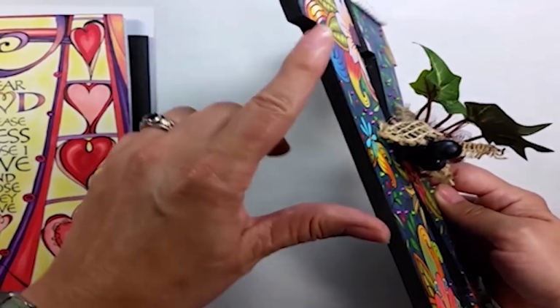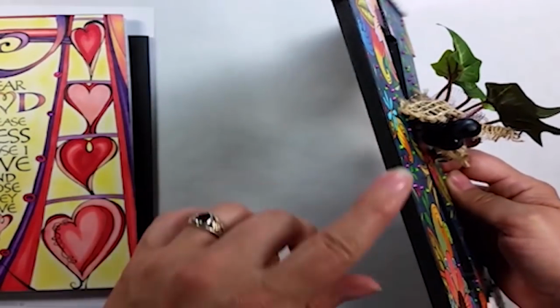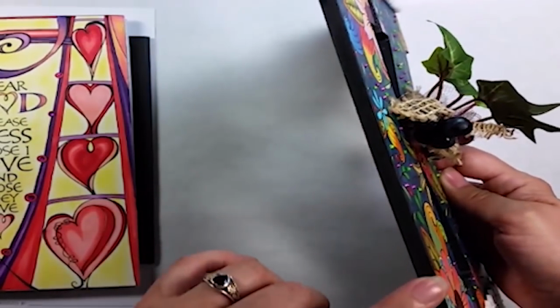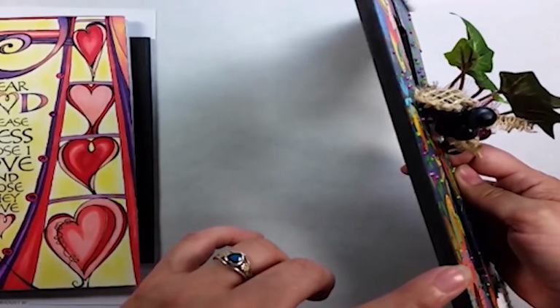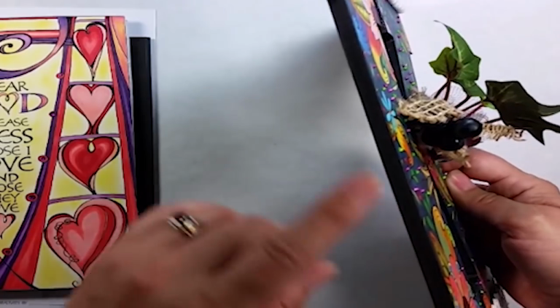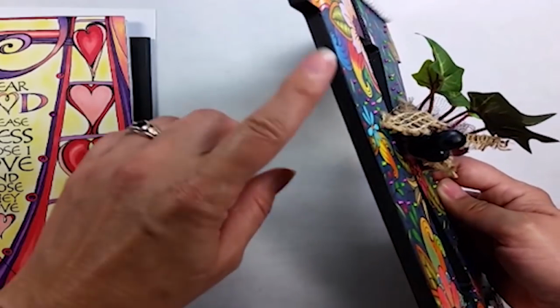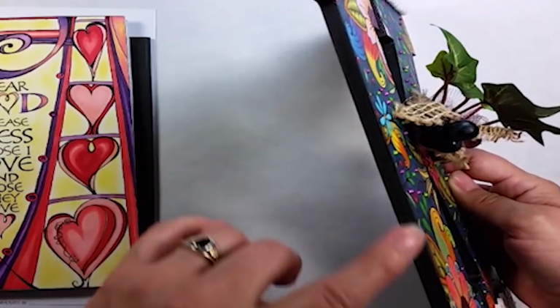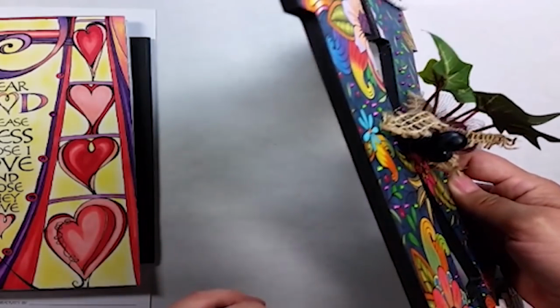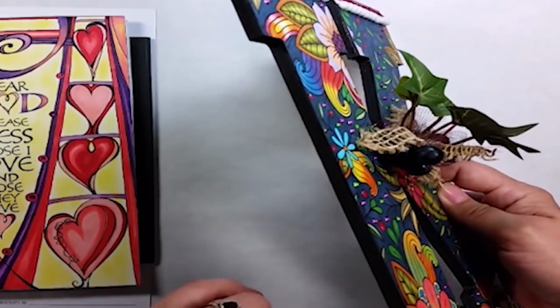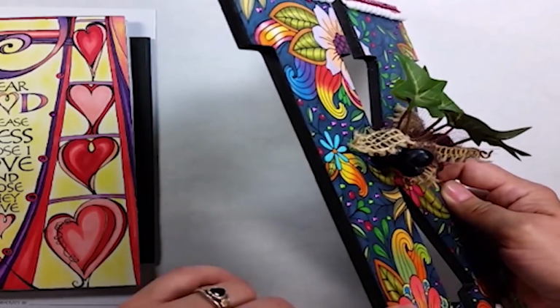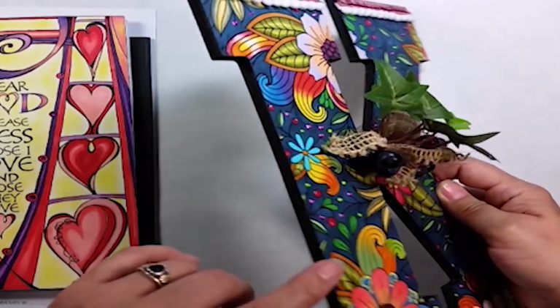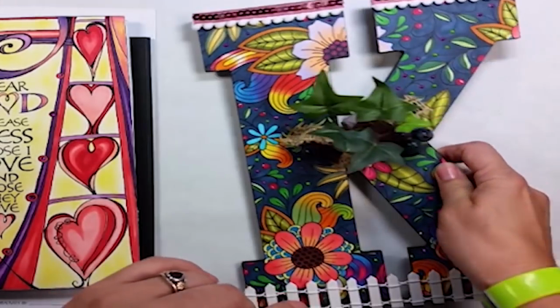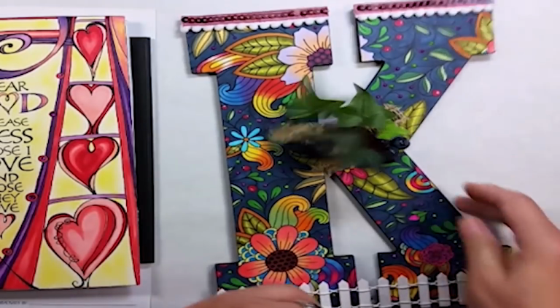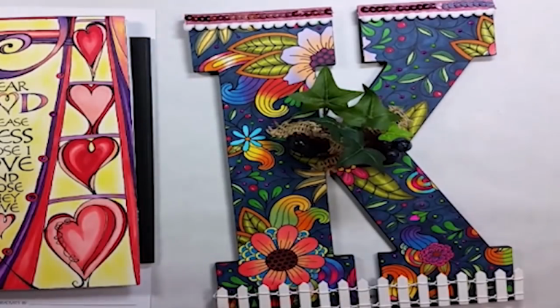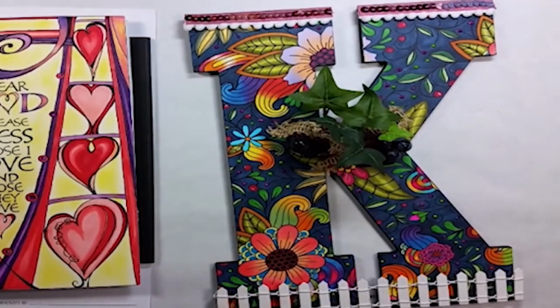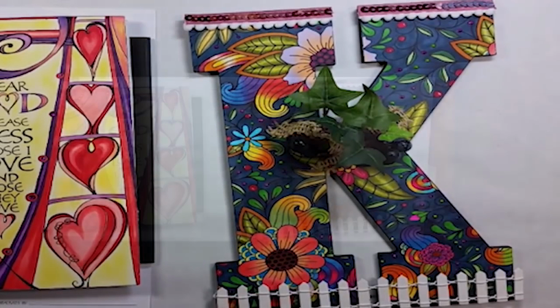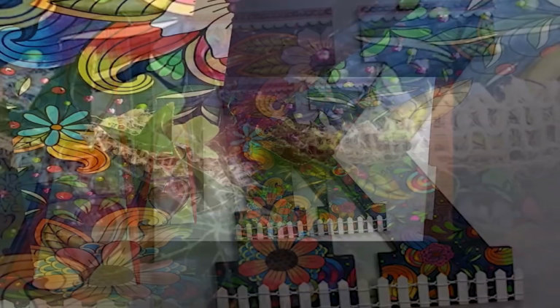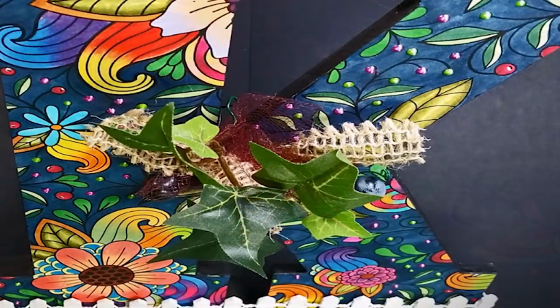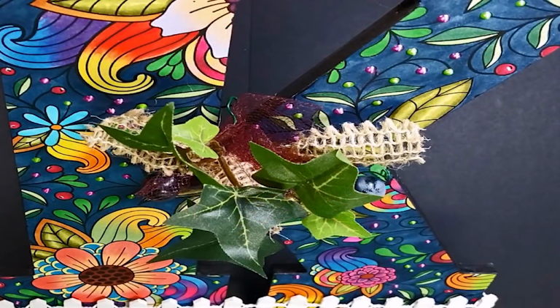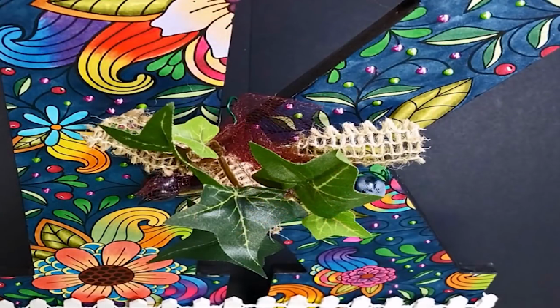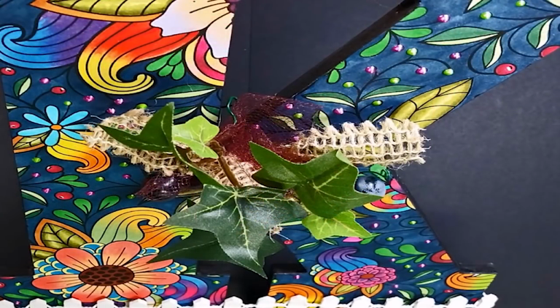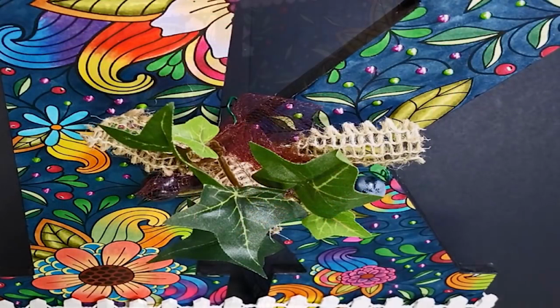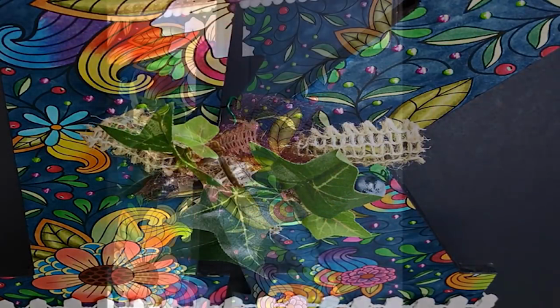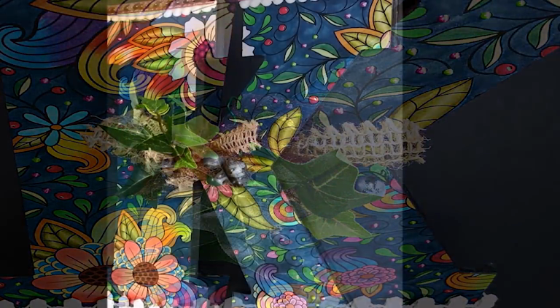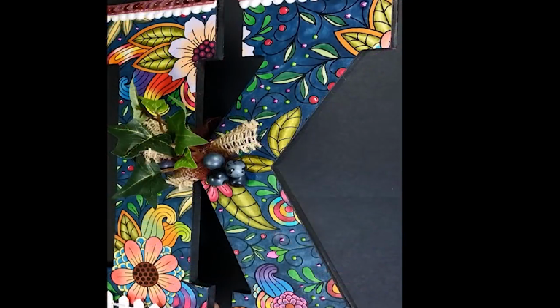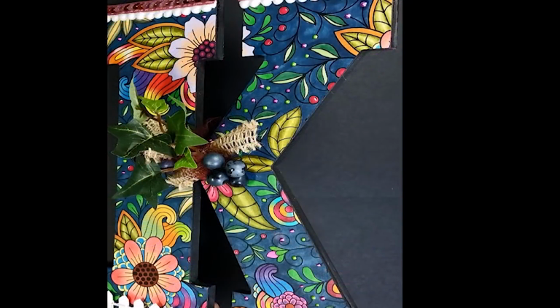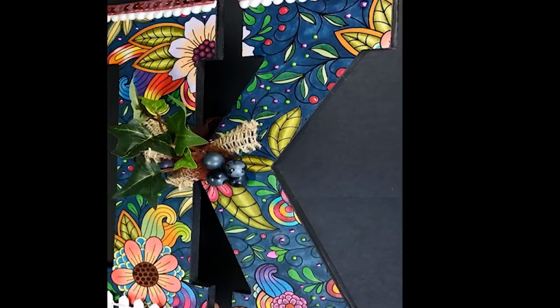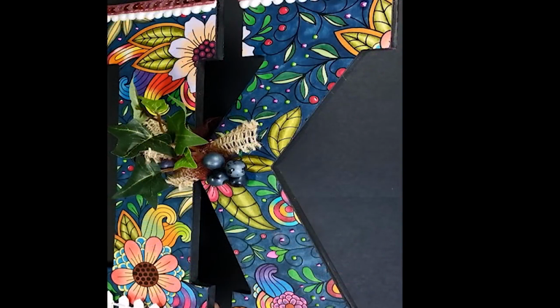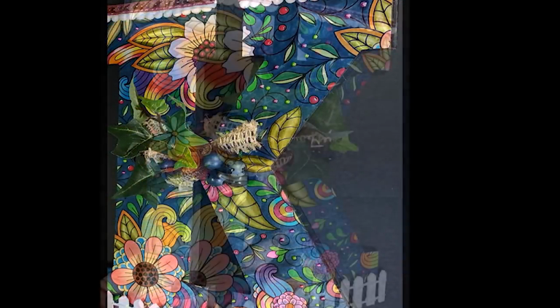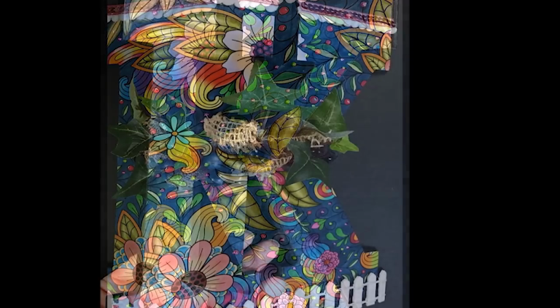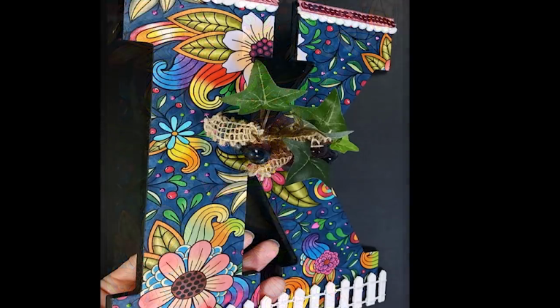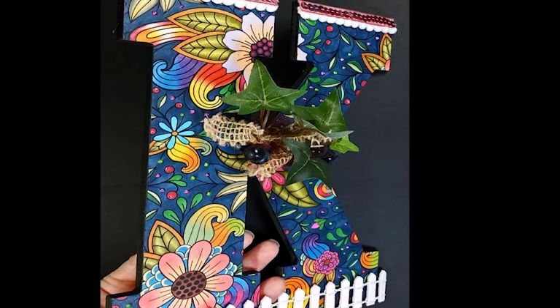I added some ribbon trim and sequins, and a white picket fence at the bottom. Then I had some leftover pieces of burlap, grapes, and grape leaves, and I just made a little centerpiece to hang in the middle. It's adorable and great for your college student.